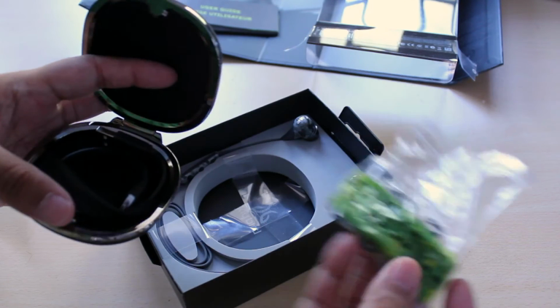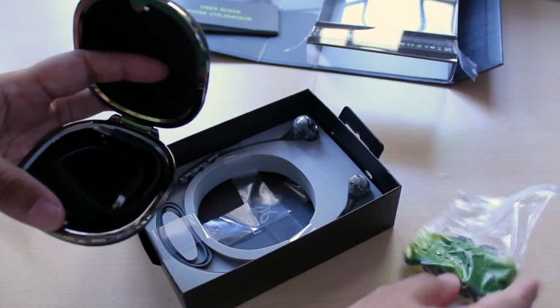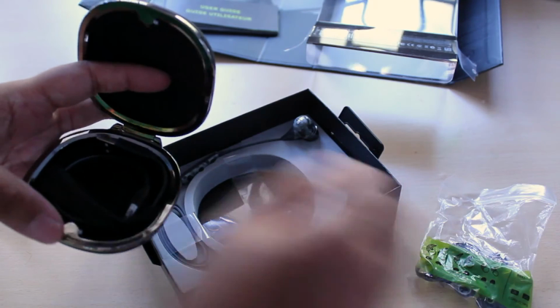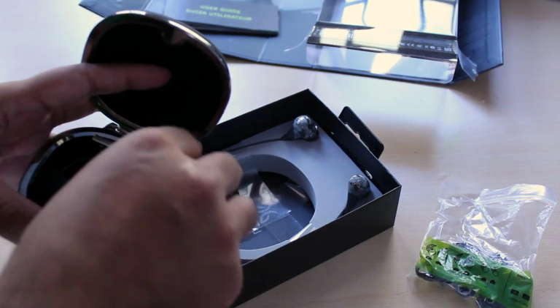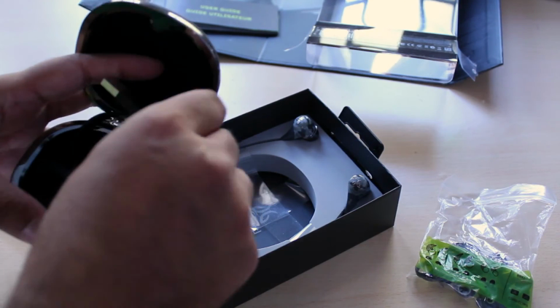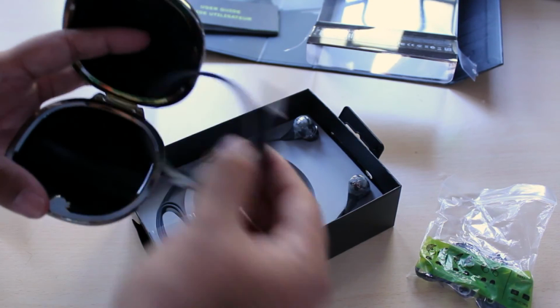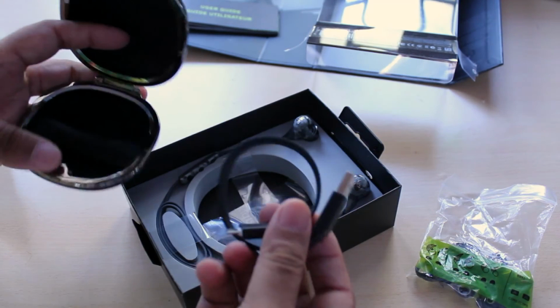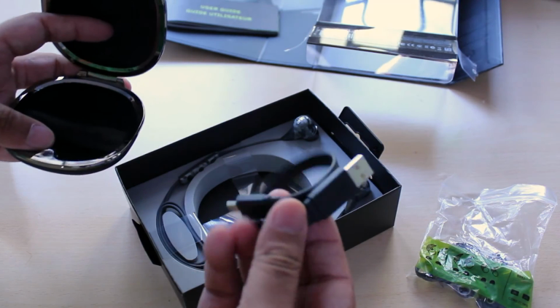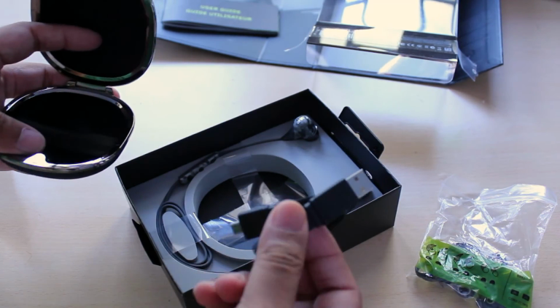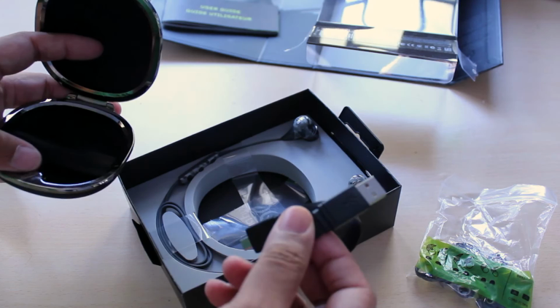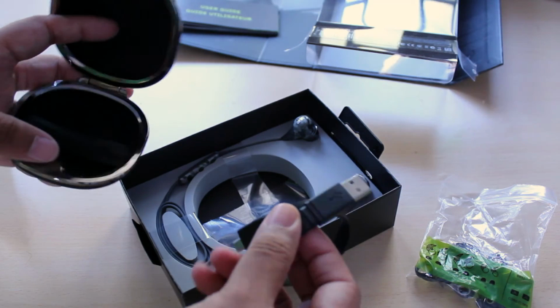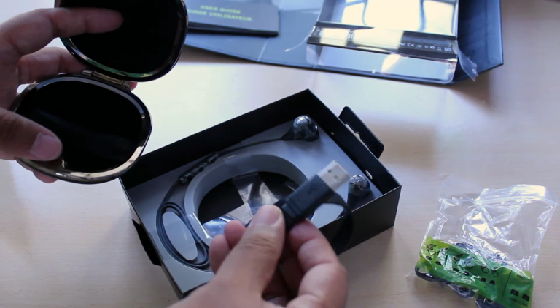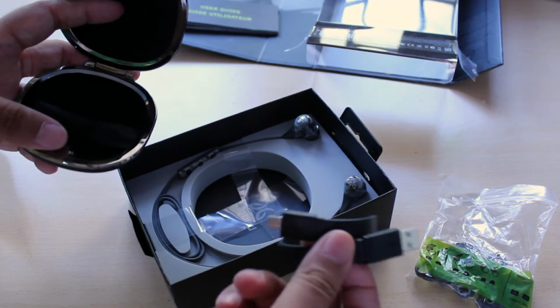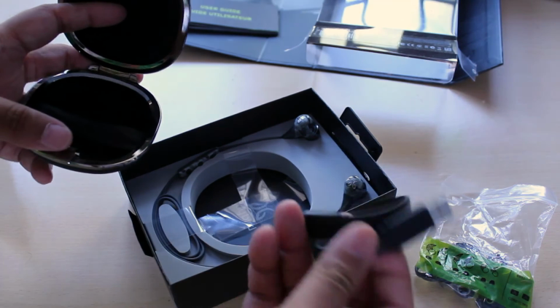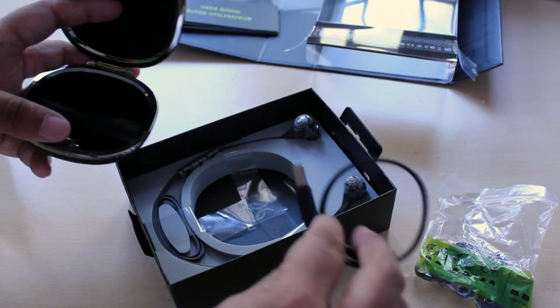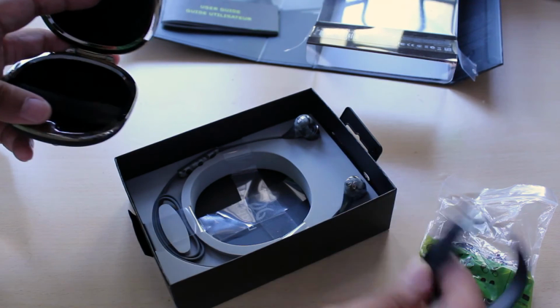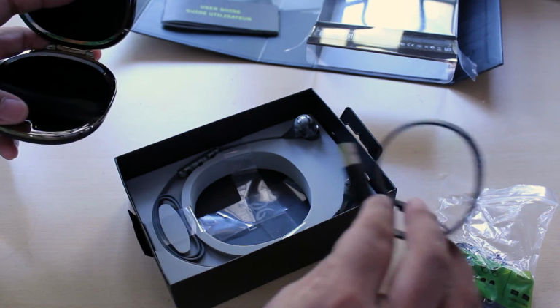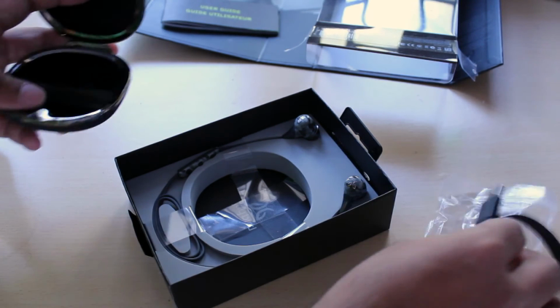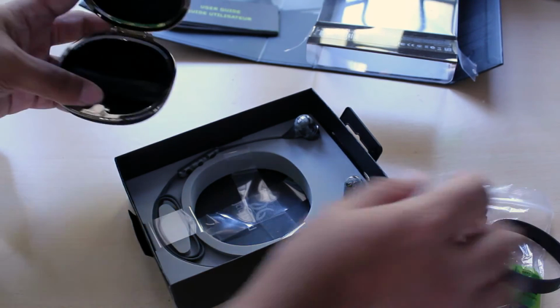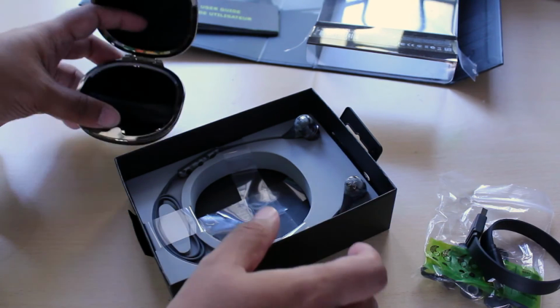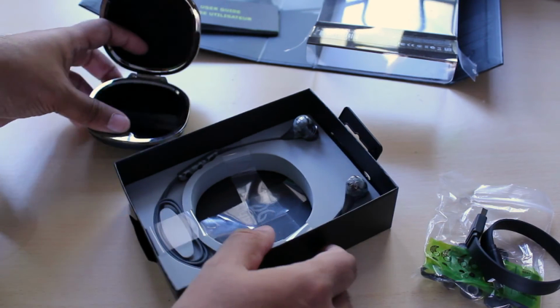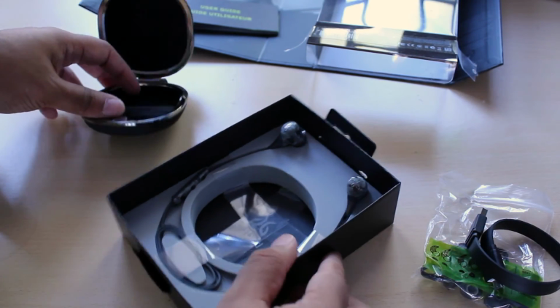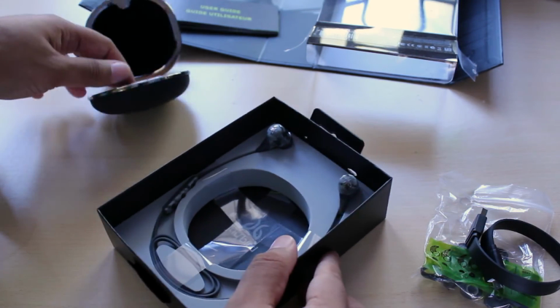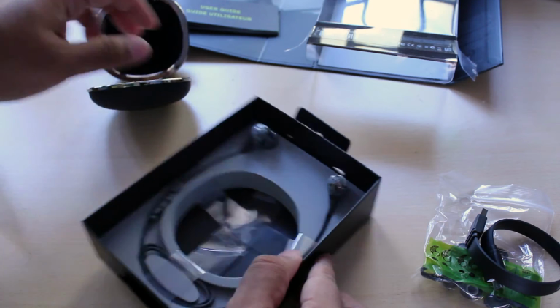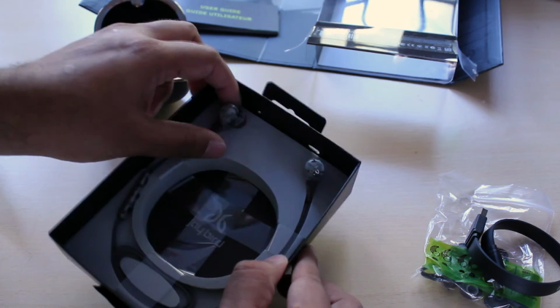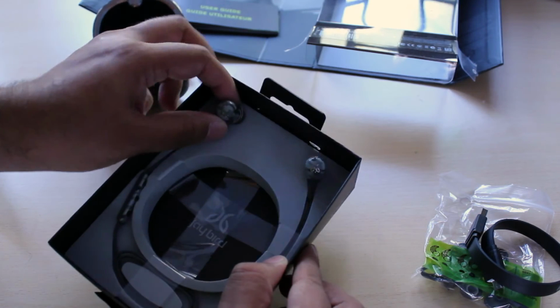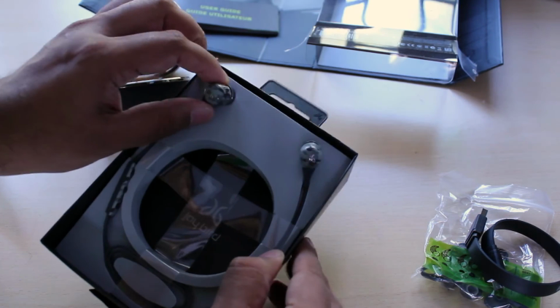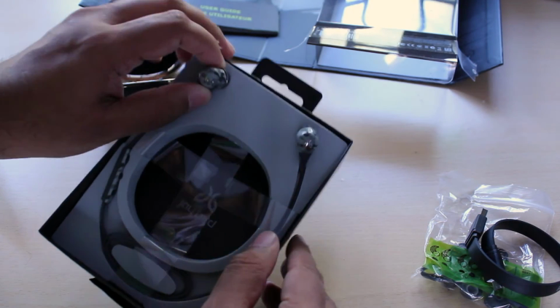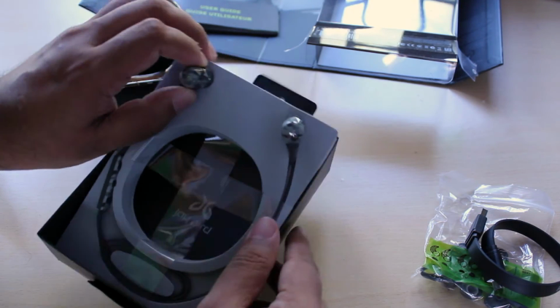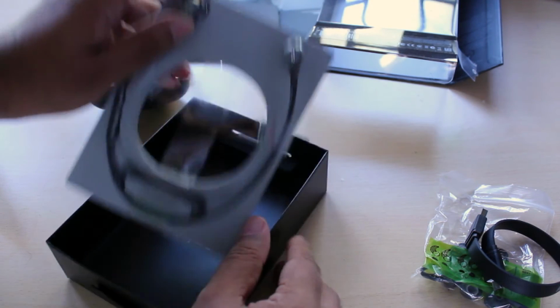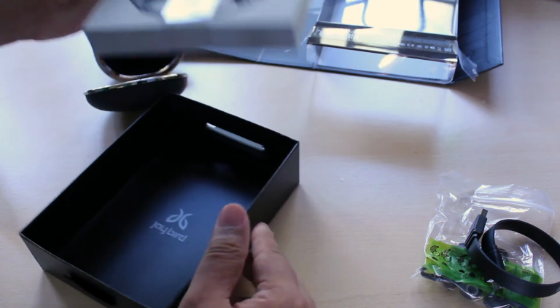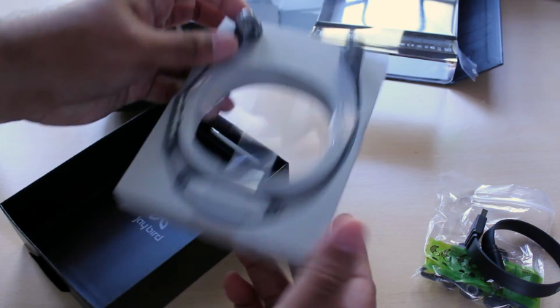Apart from that there's the charging cable, which looks like it's really nice quality. And lastly you have the Blue Buds X right over there.